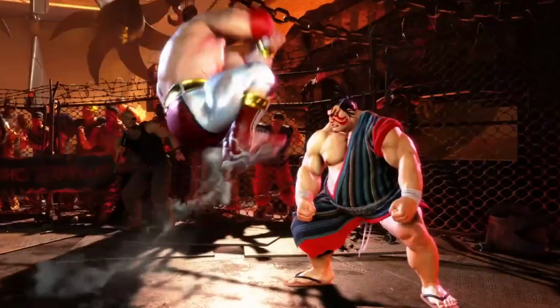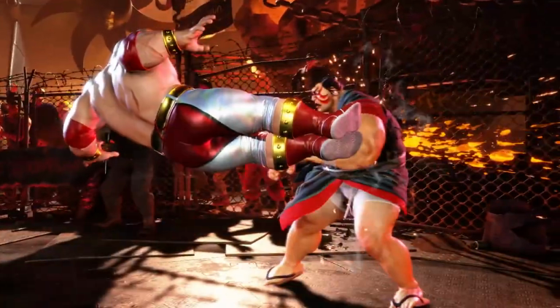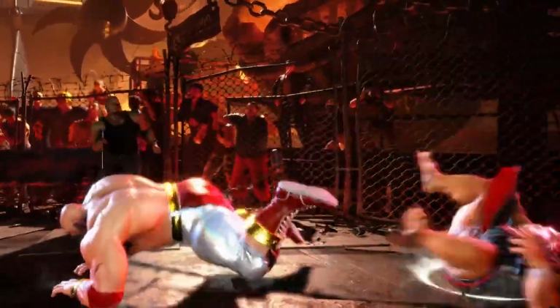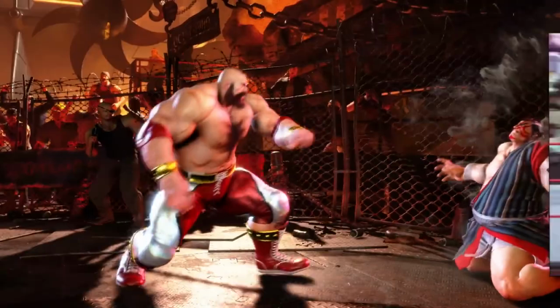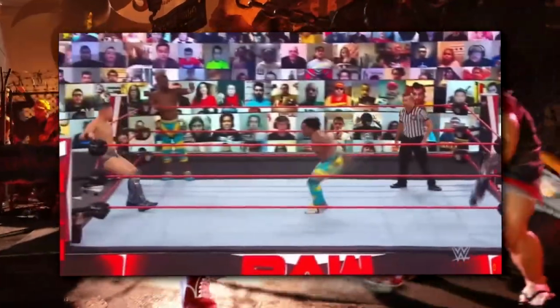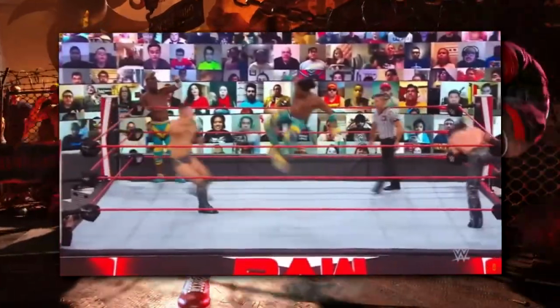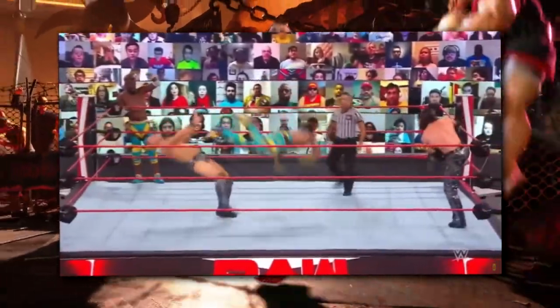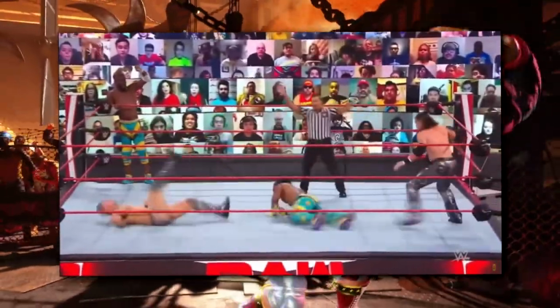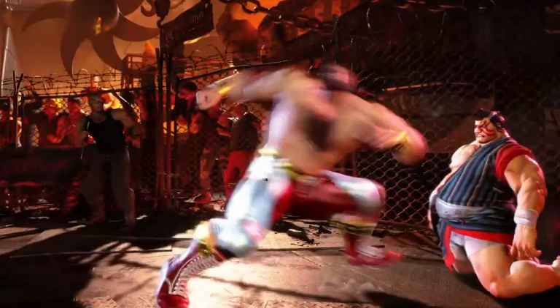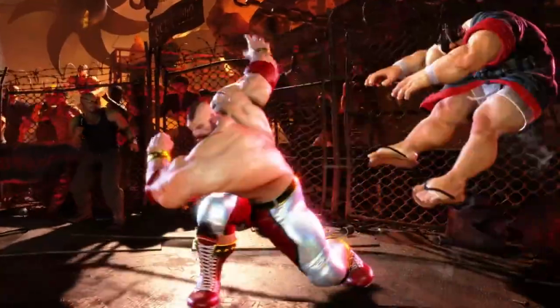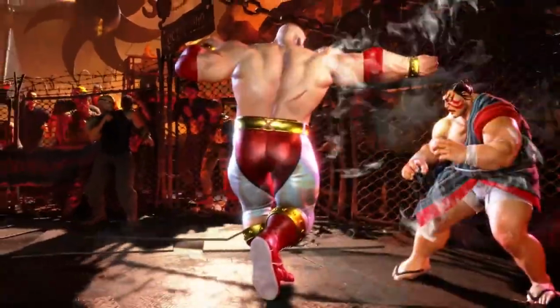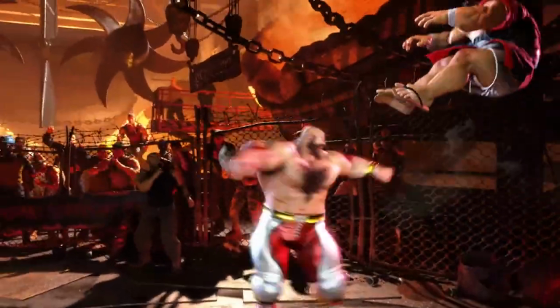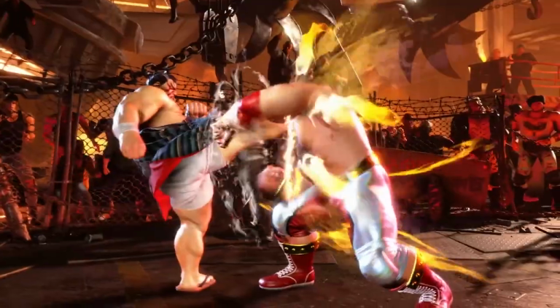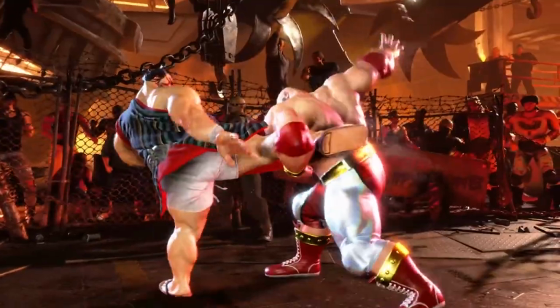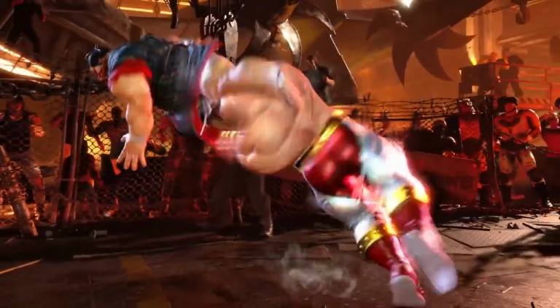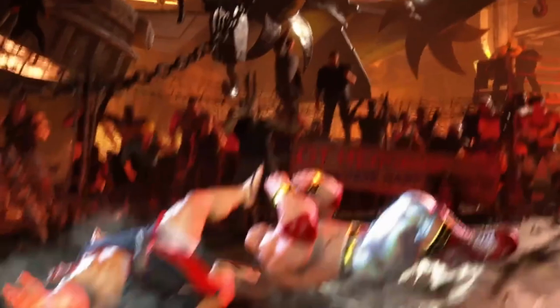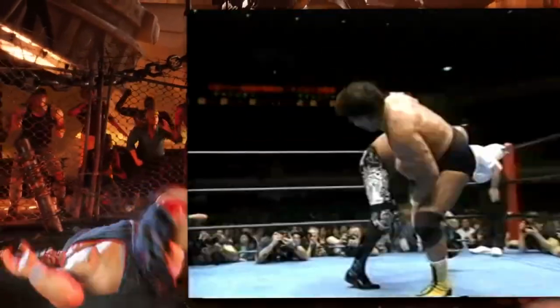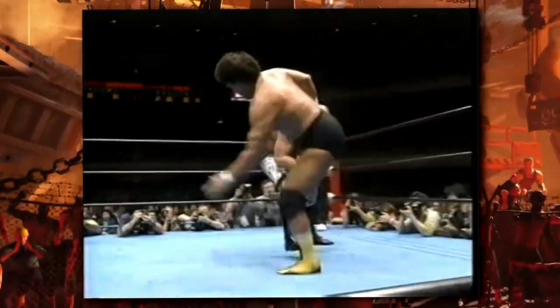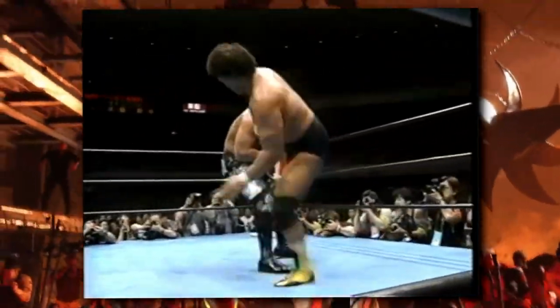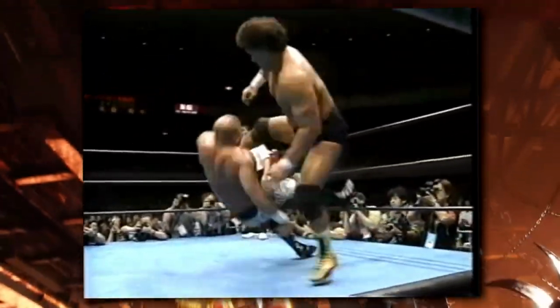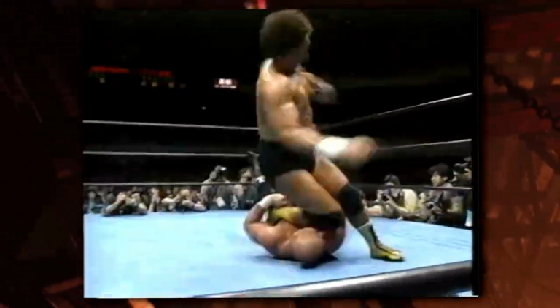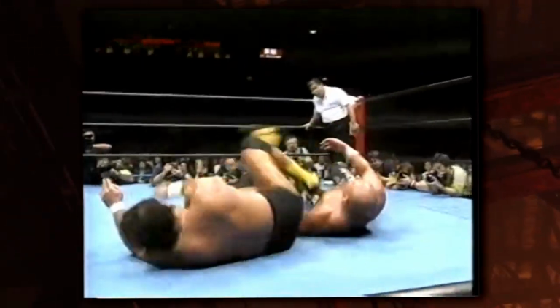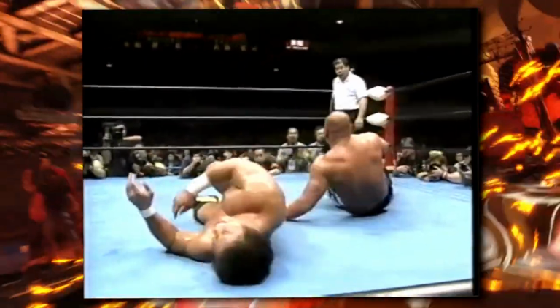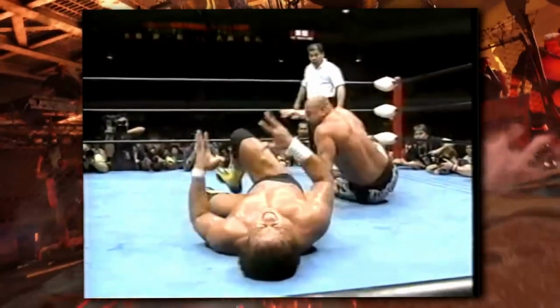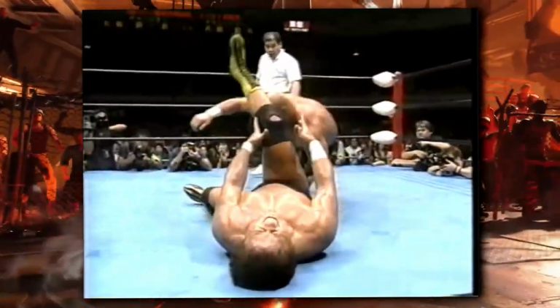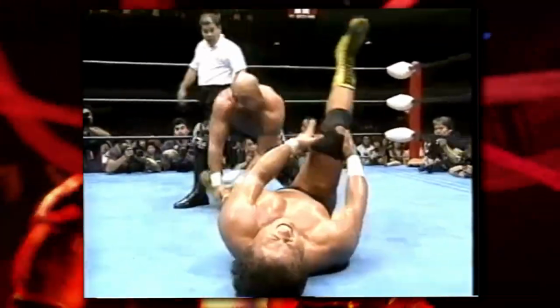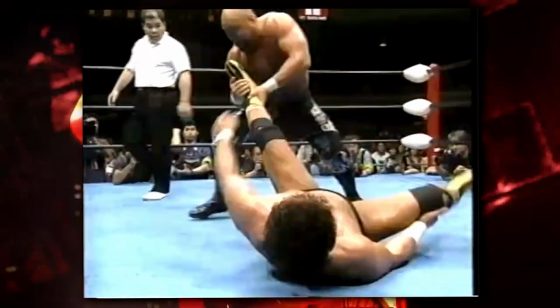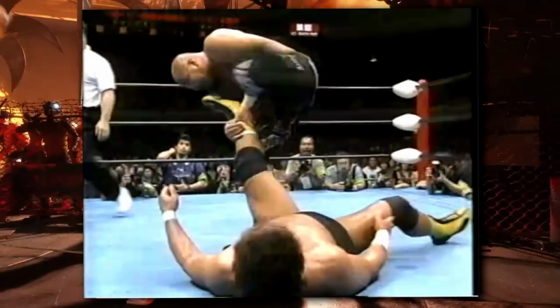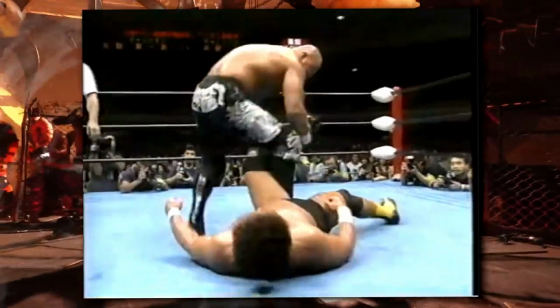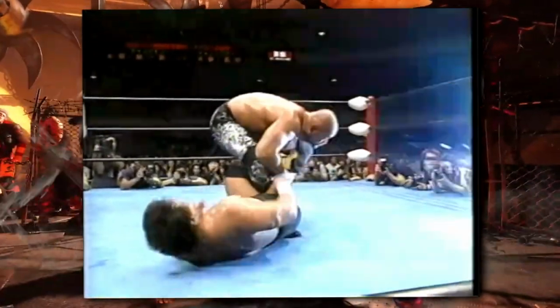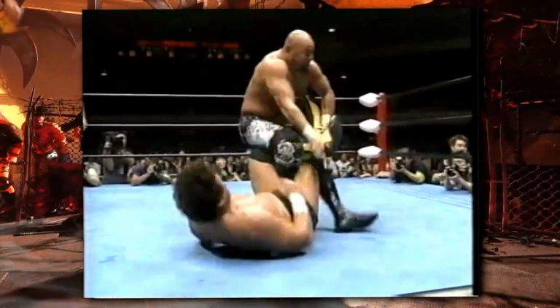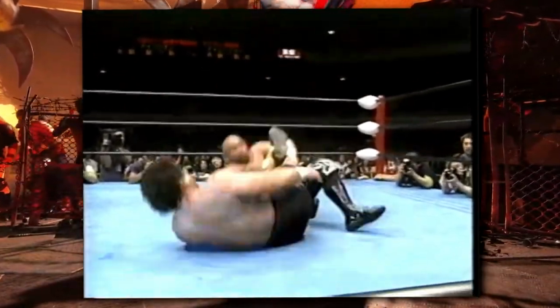This big dropkick from Zangief gets a wall splat, and he follows it up with a headbutt into his double lariat. He still has his kick counter move from SF5, which he follows up with a dragon screw leg whip, which is usually used to take down your opponent and go into some kind of a hold.